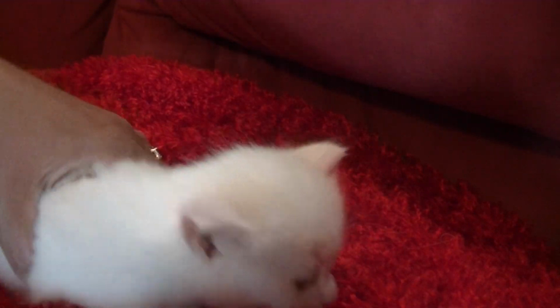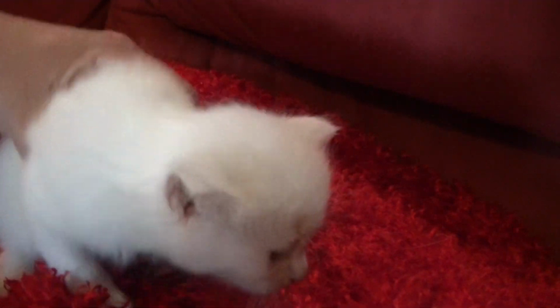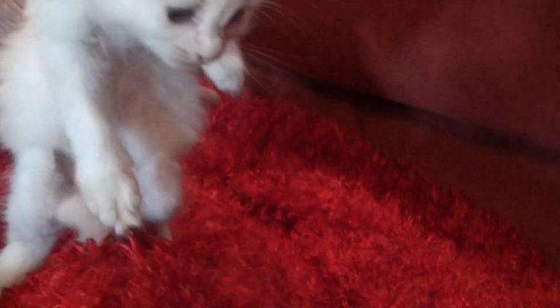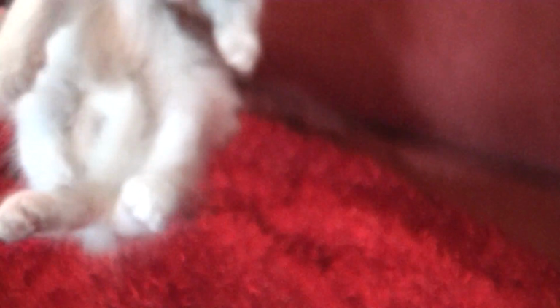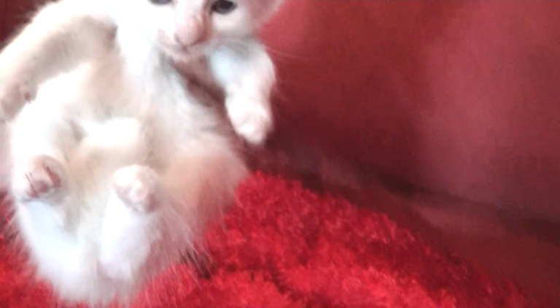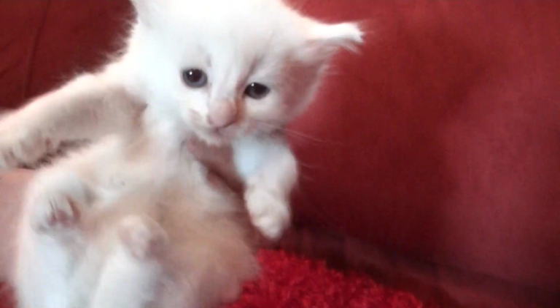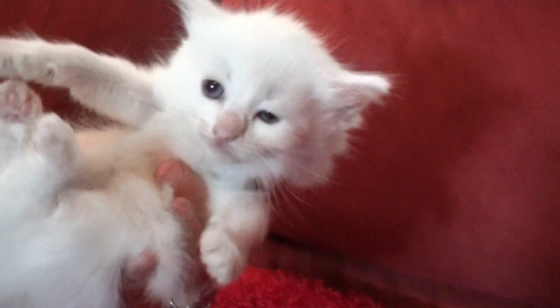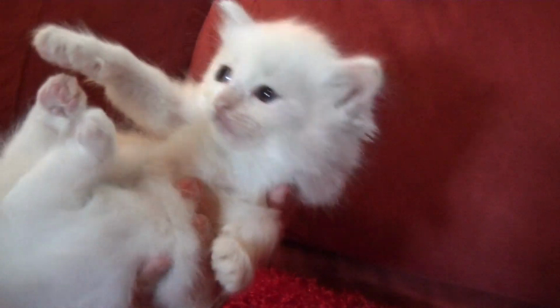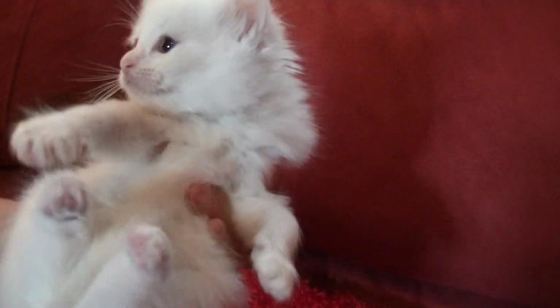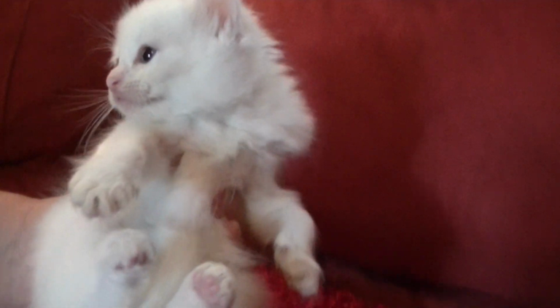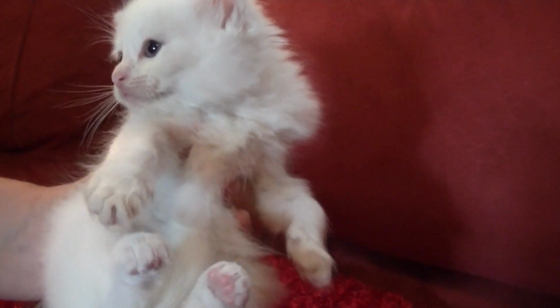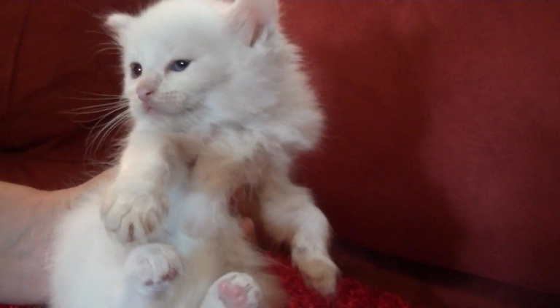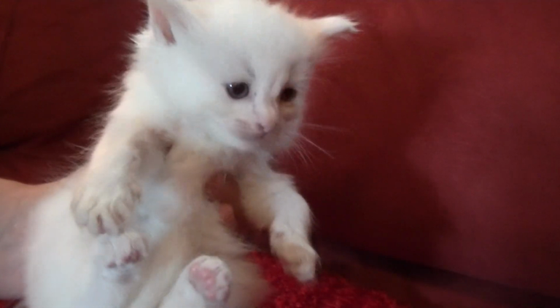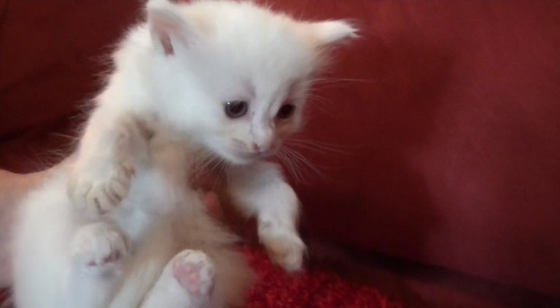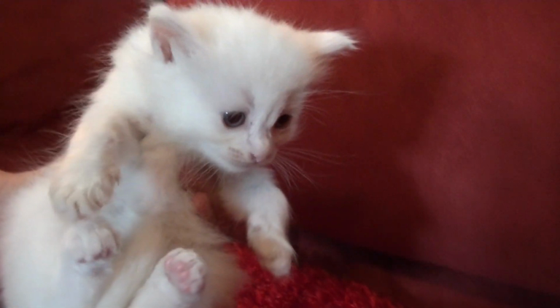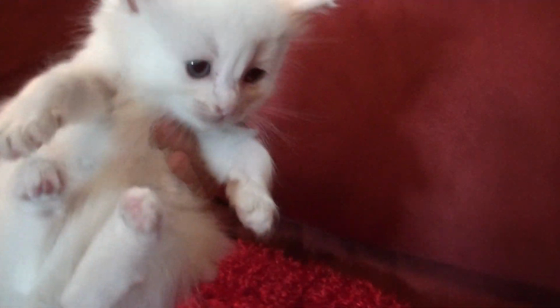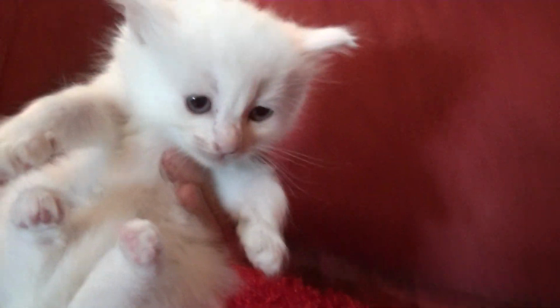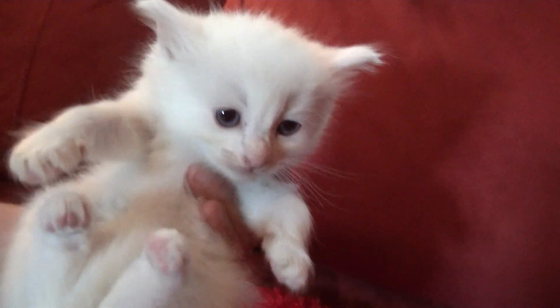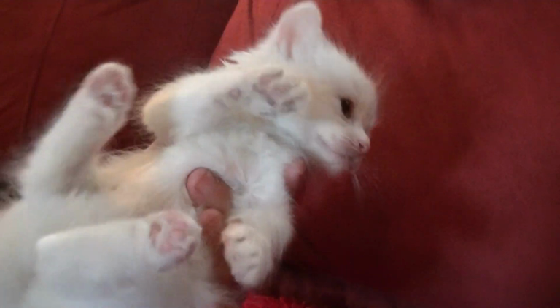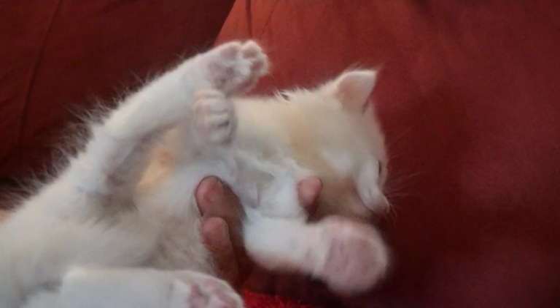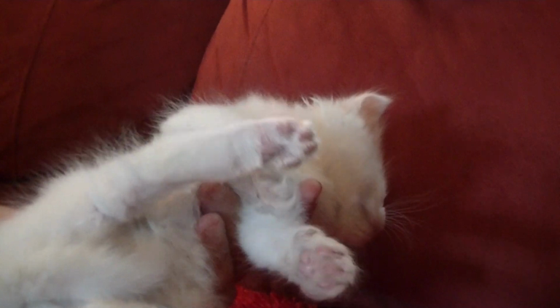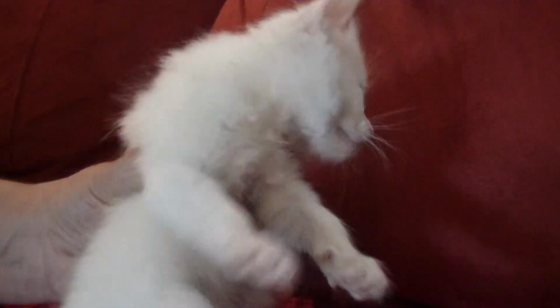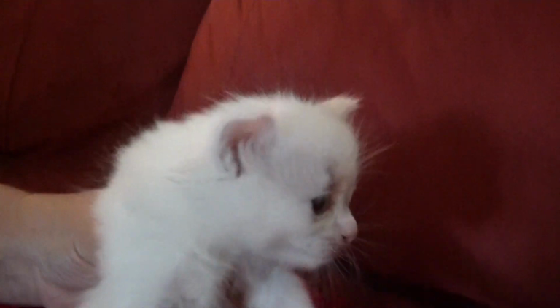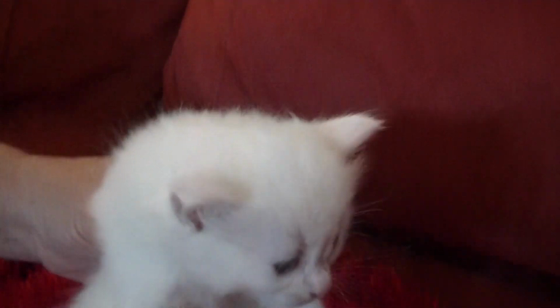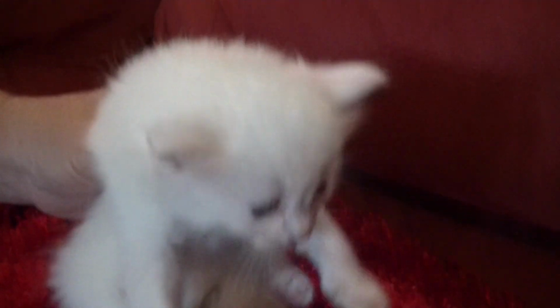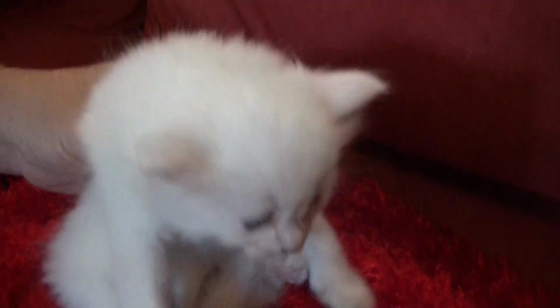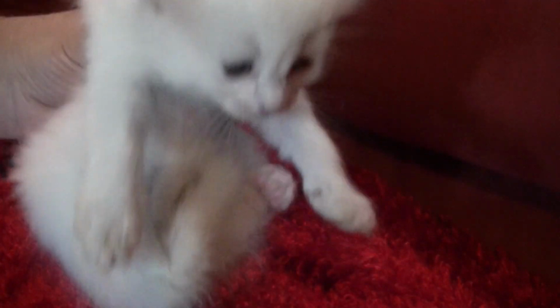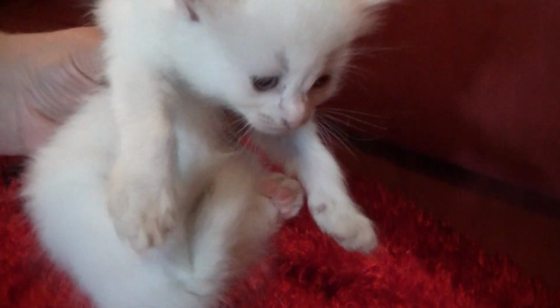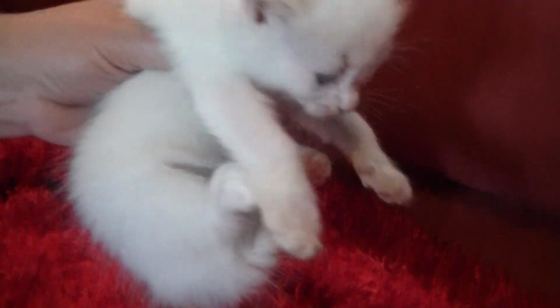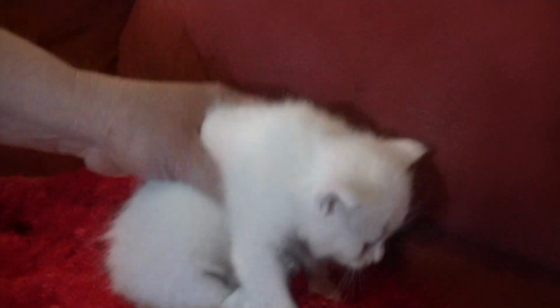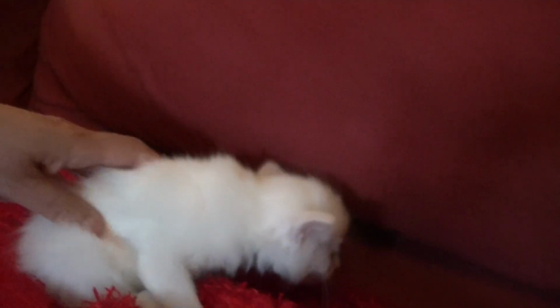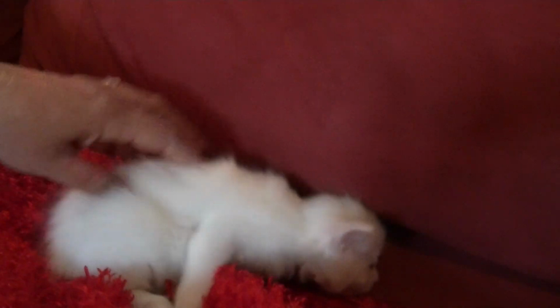This one here is the male and he looks like he's going to be all white. He has very pretty eyes and he's just hanging around. He is available, so if you're interested in him you can let me know.